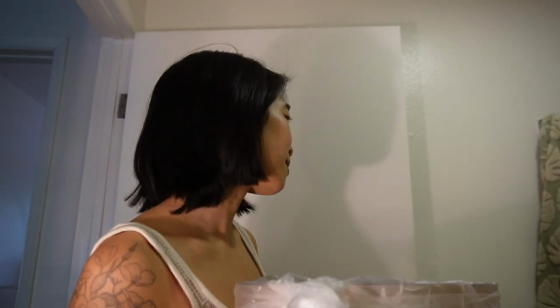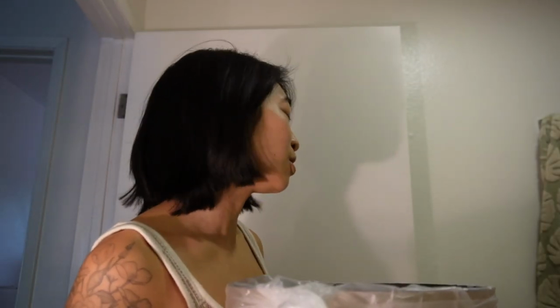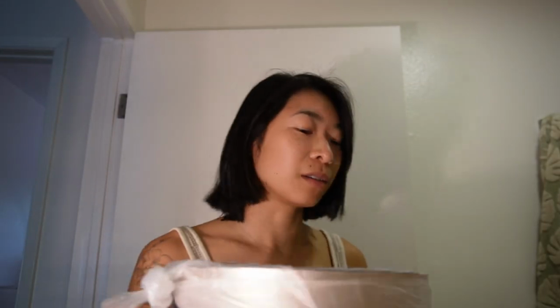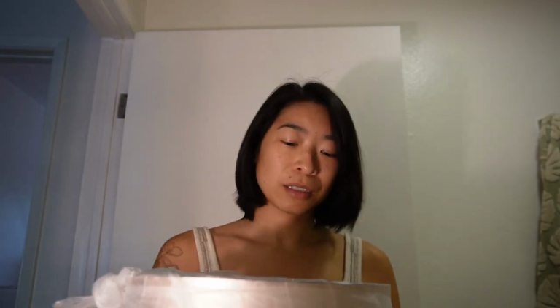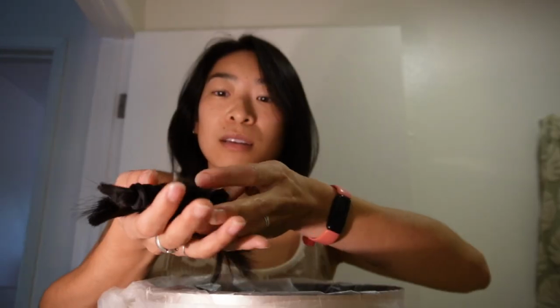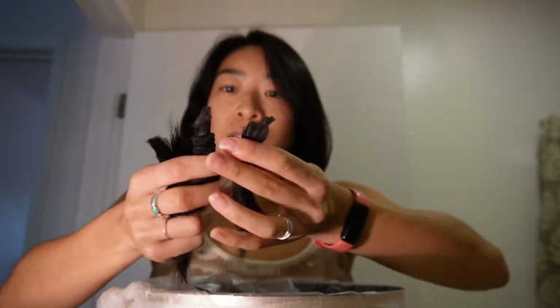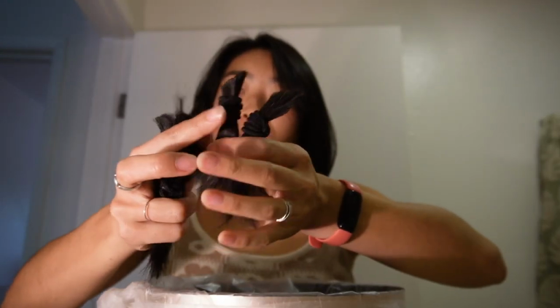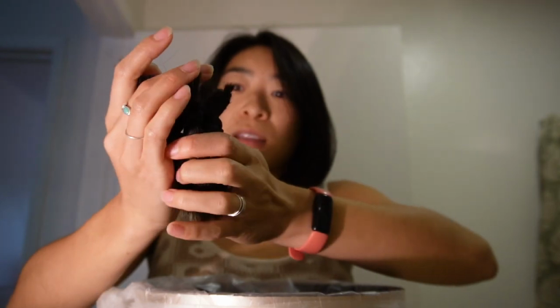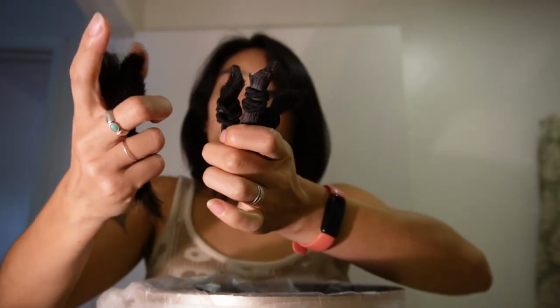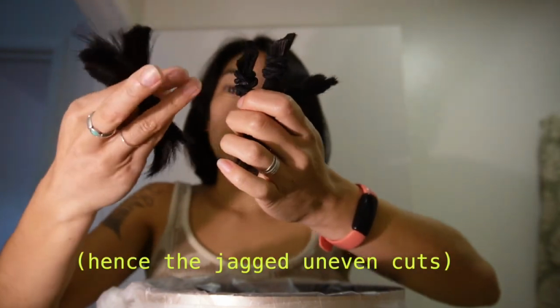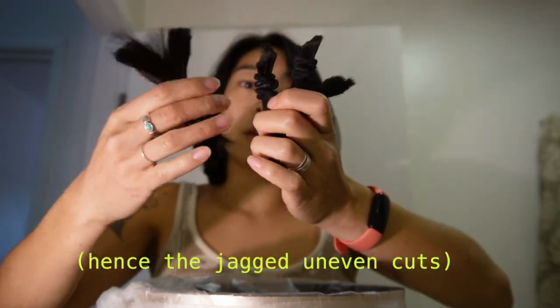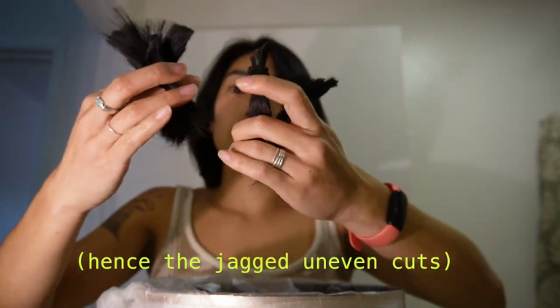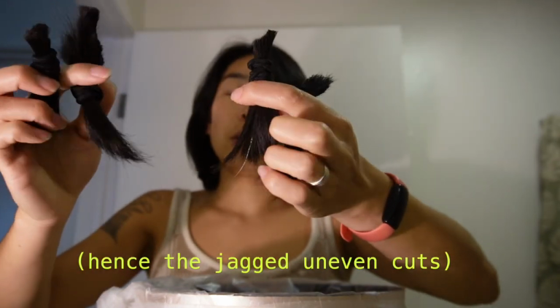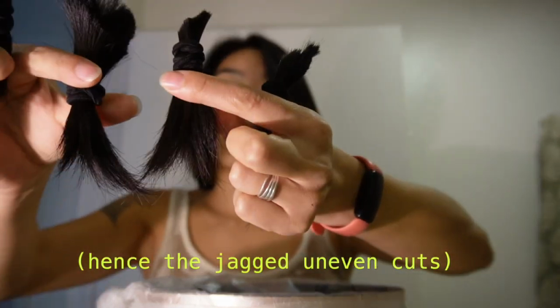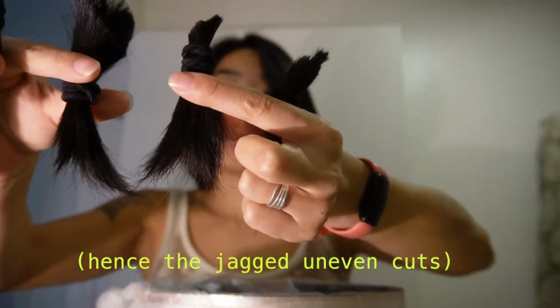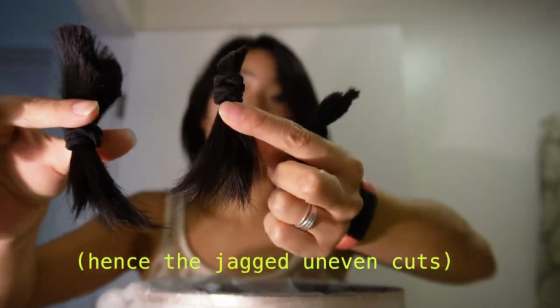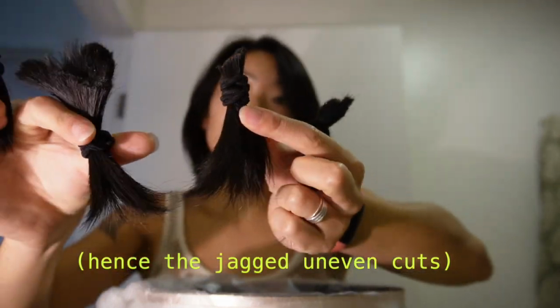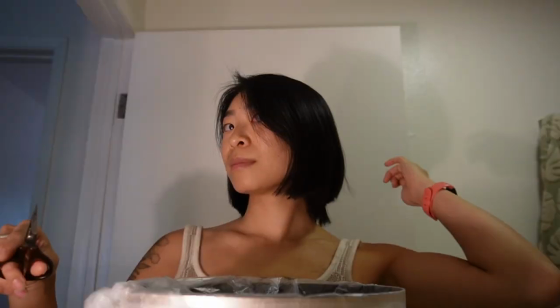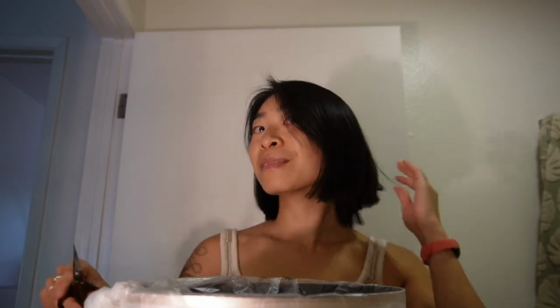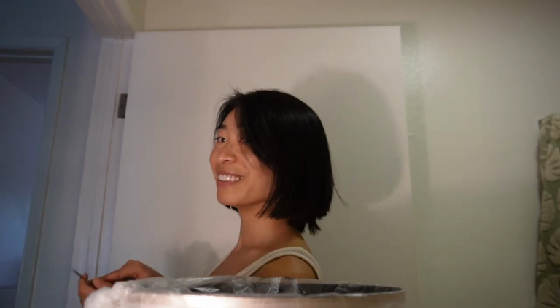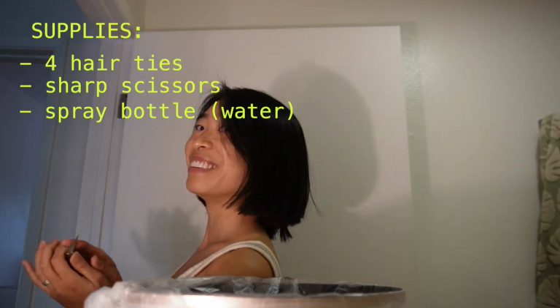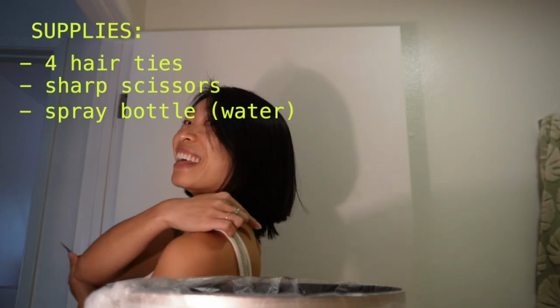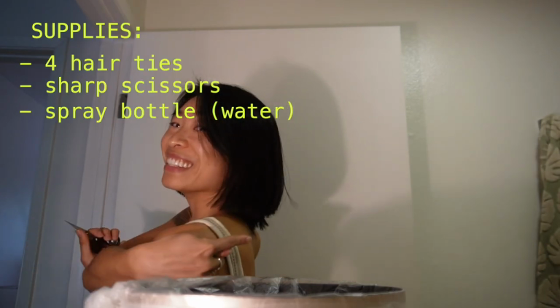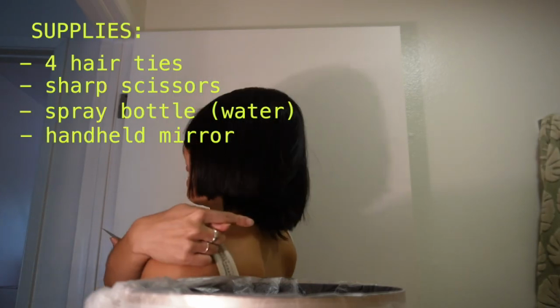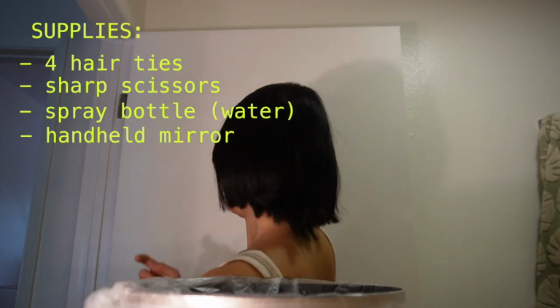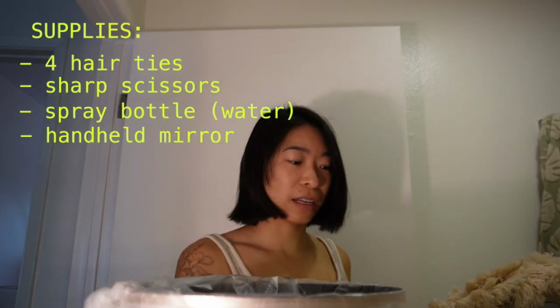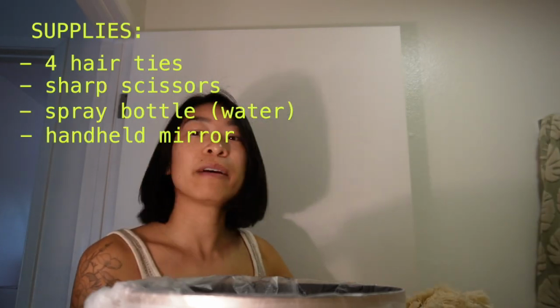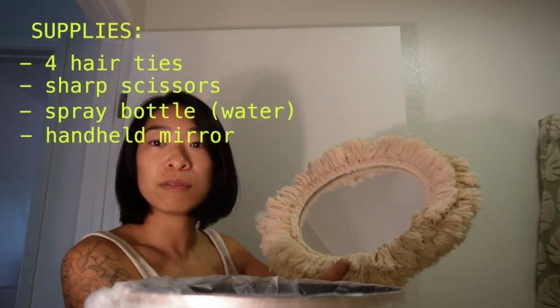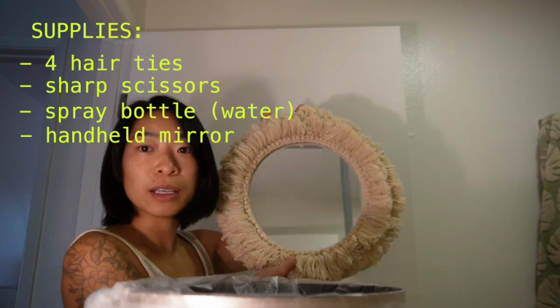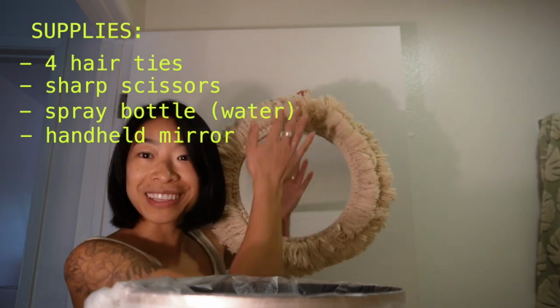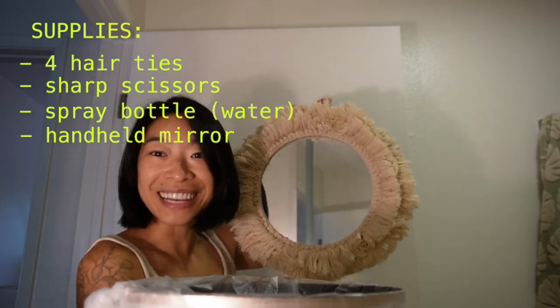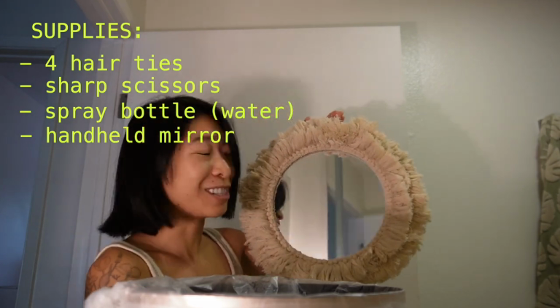This is so uneven. The methodology is clearly flawed, but I think it's because I was tugging too hard as I was cutting. I should have also mentioned that a mirror would be helpful in your supply list. Go get a mirror, genius. That'll make it better.